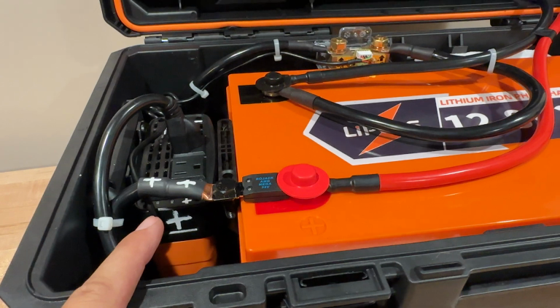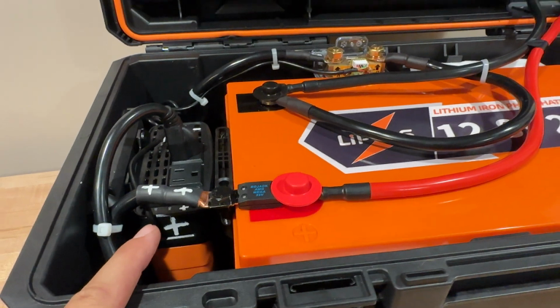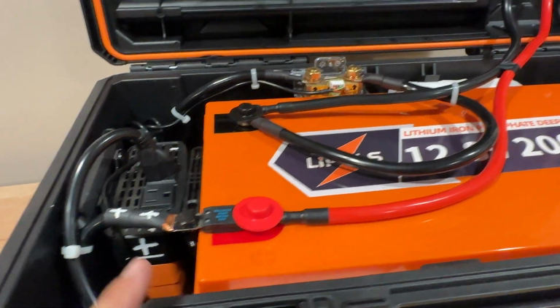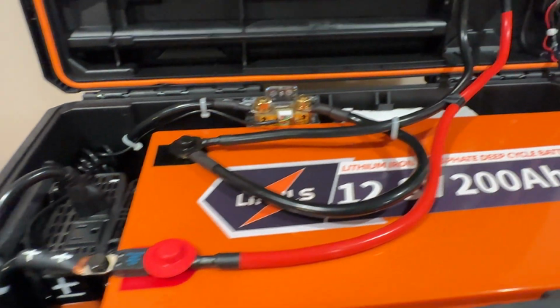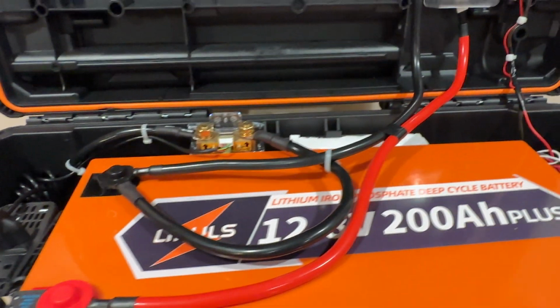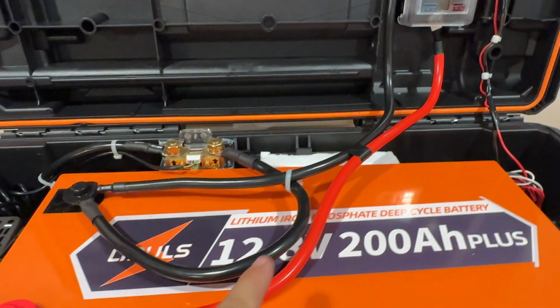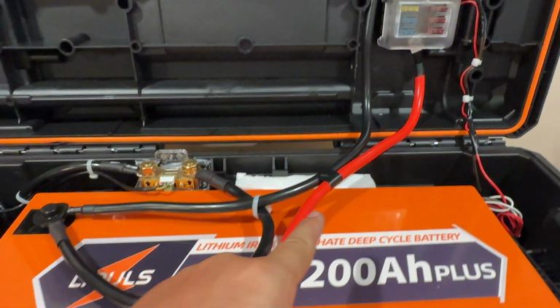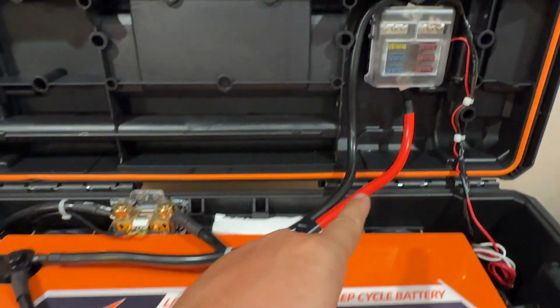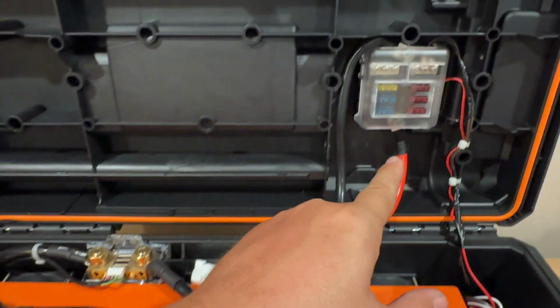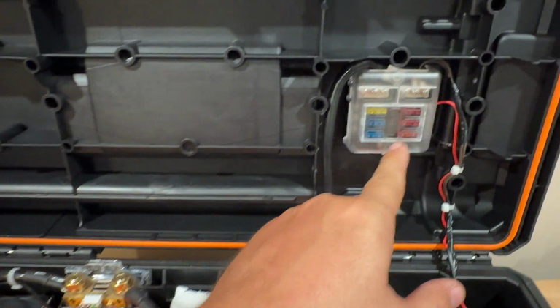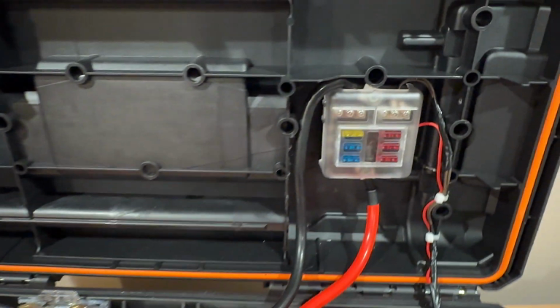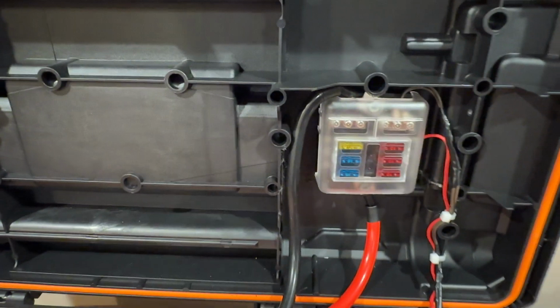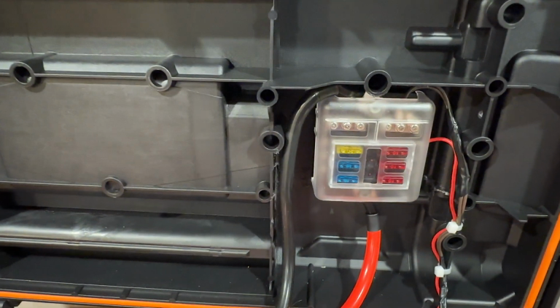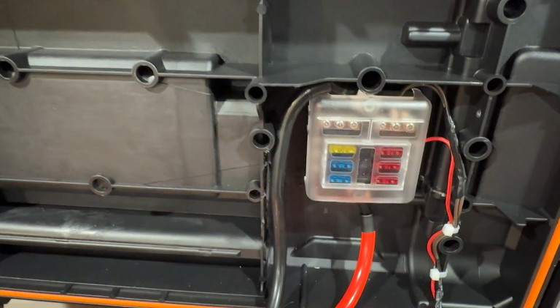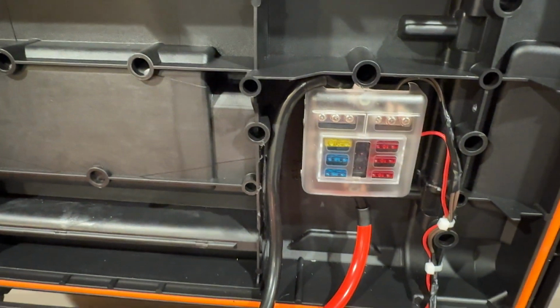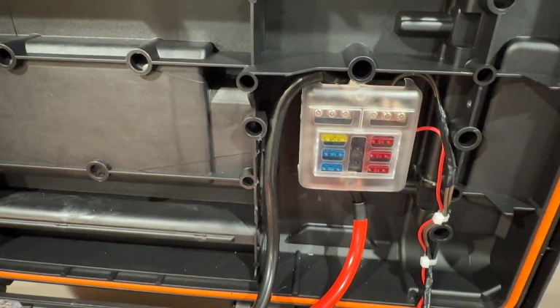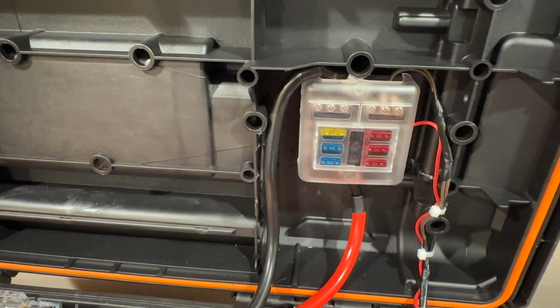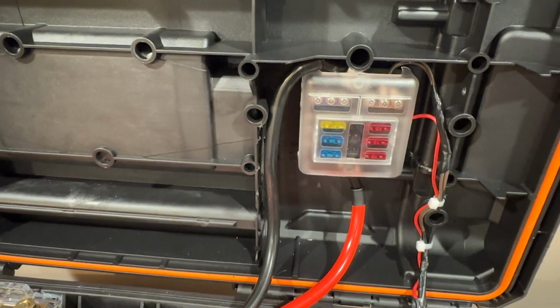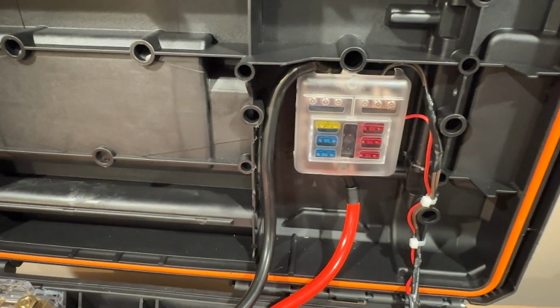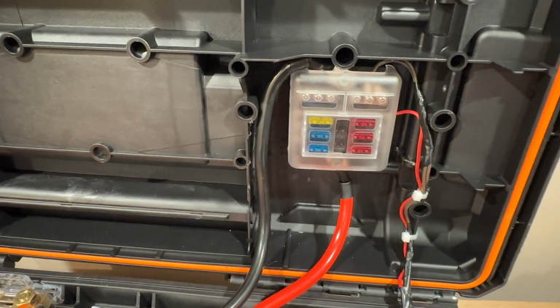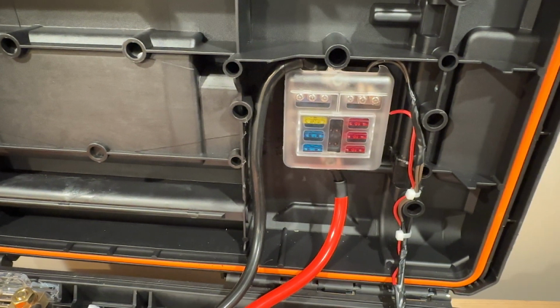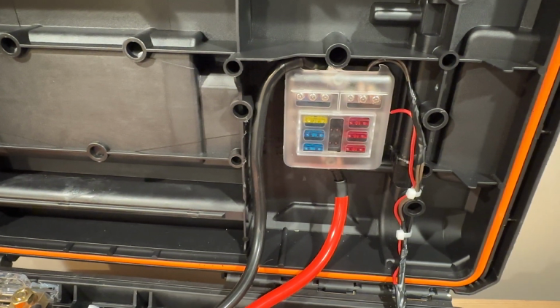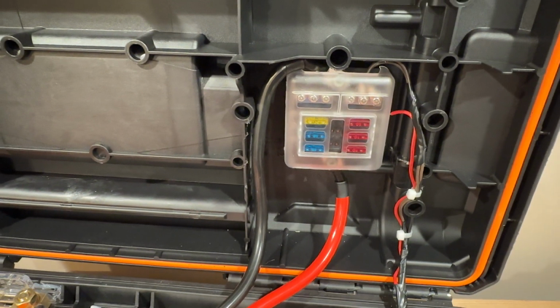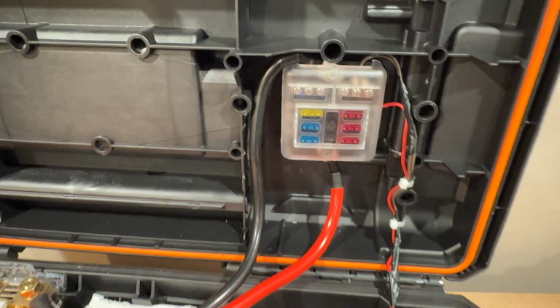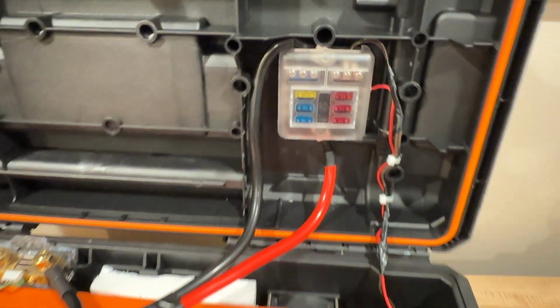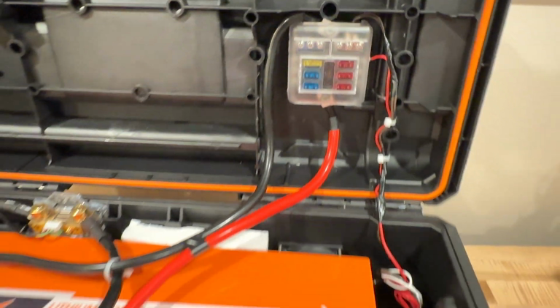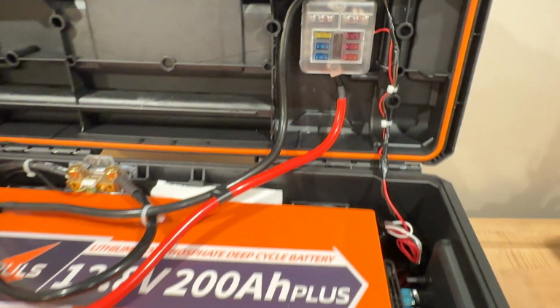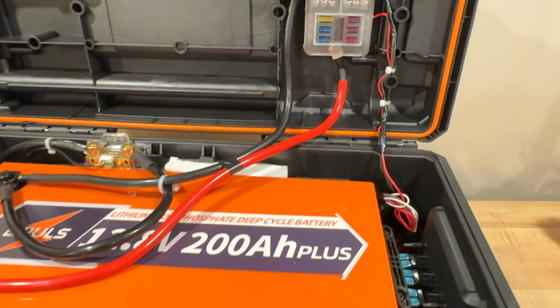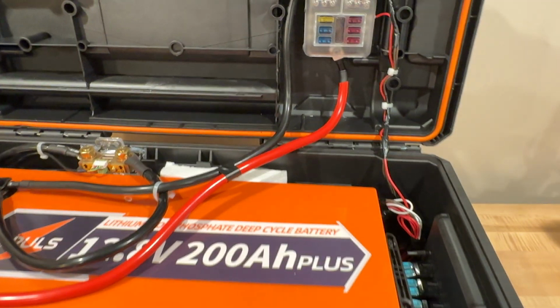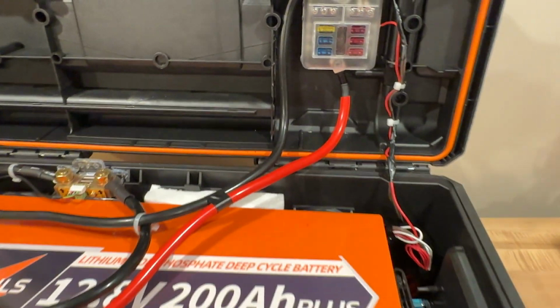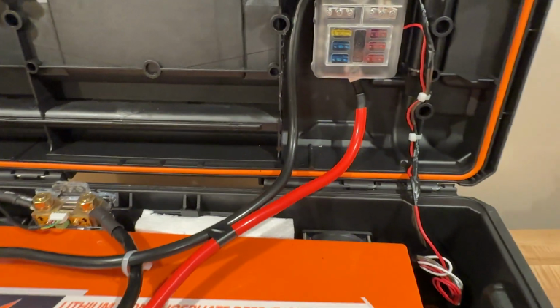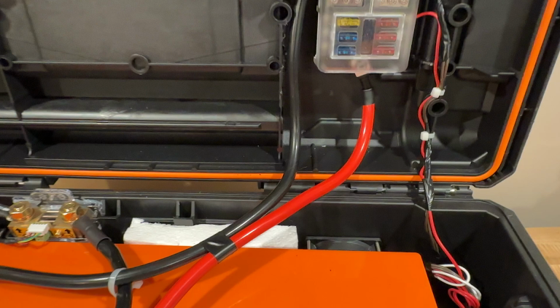On this side we put an inline fuse on the positive side going to the inverter, and then this is ran up to the fuse block where we have our switches wired in.